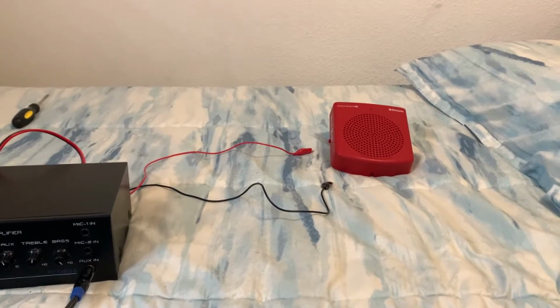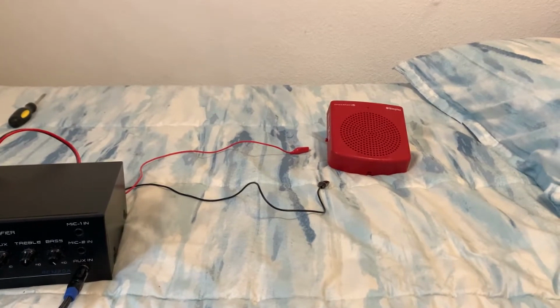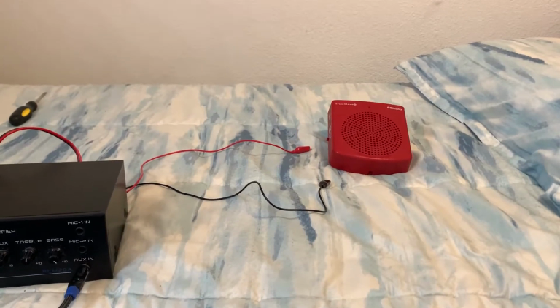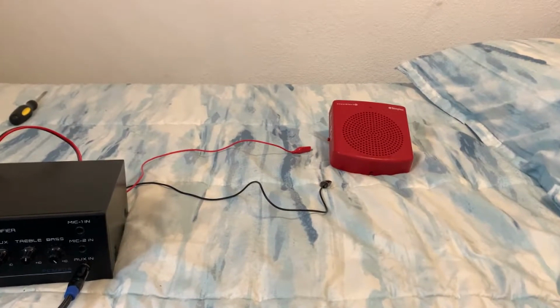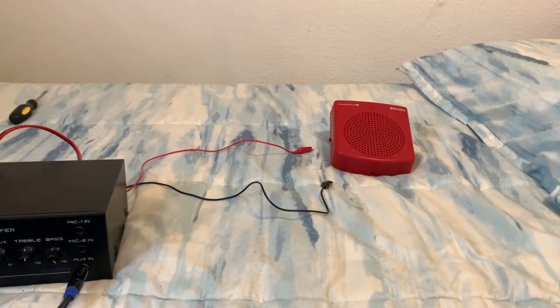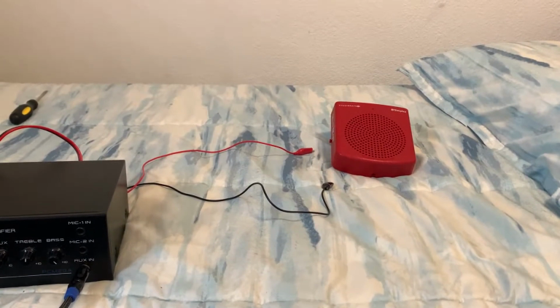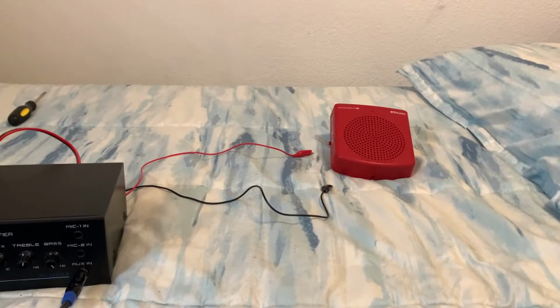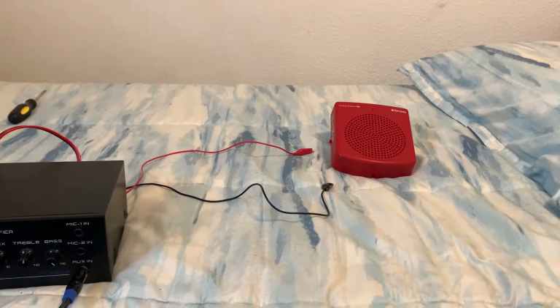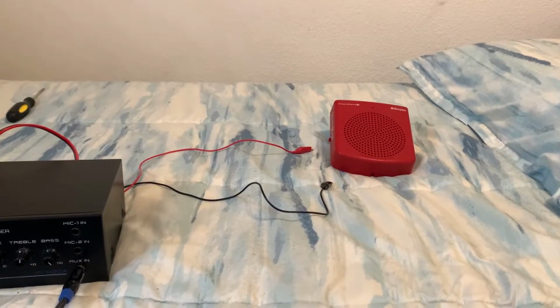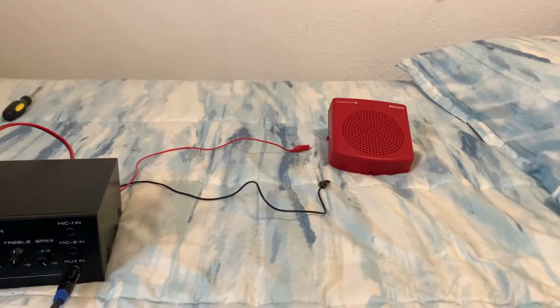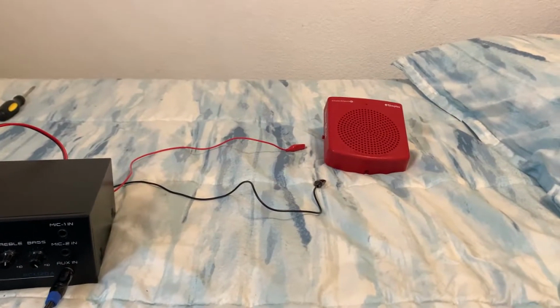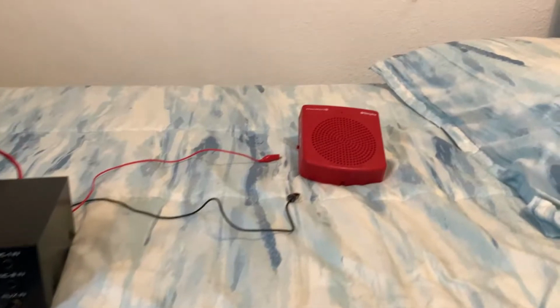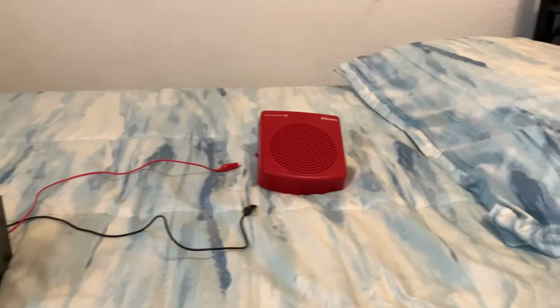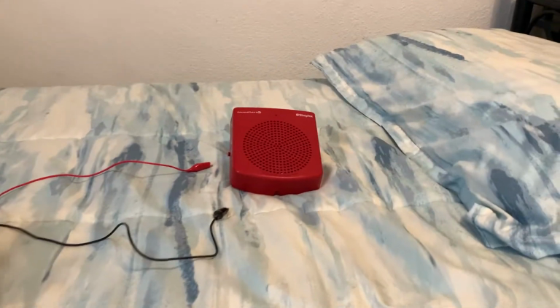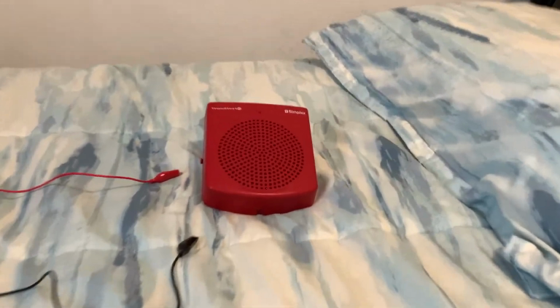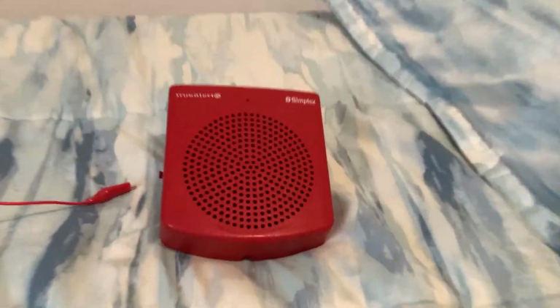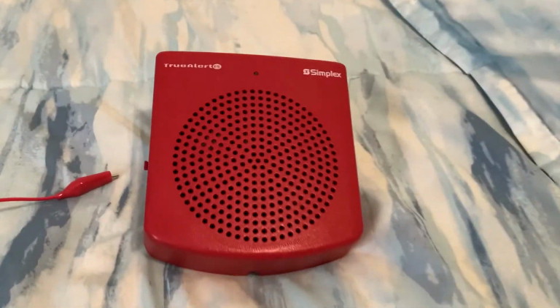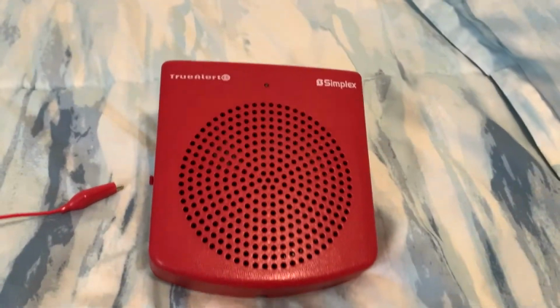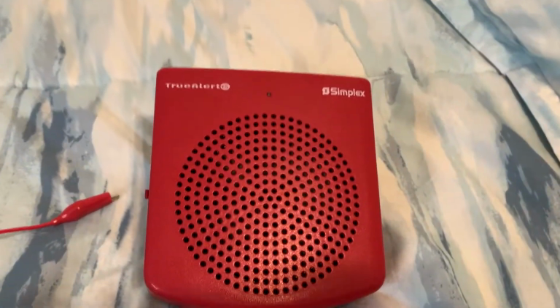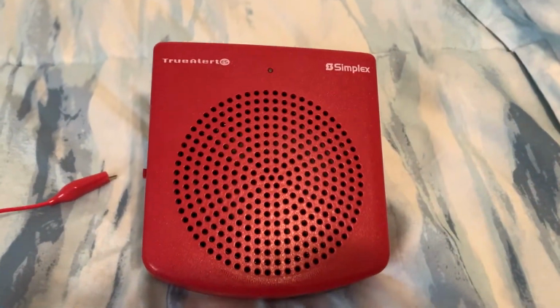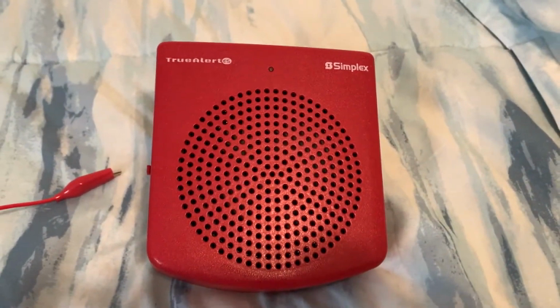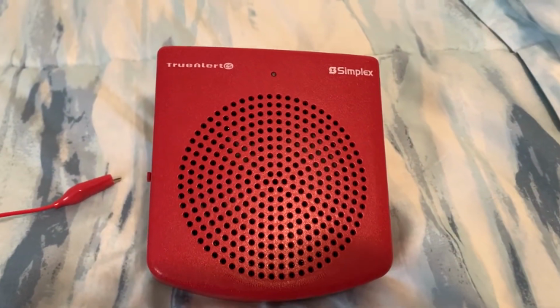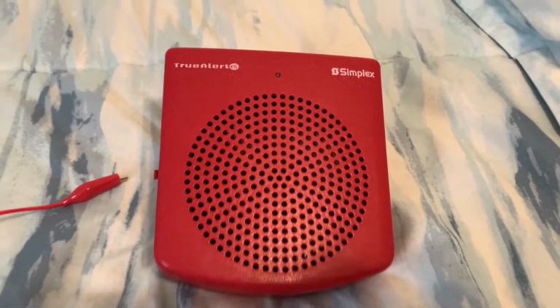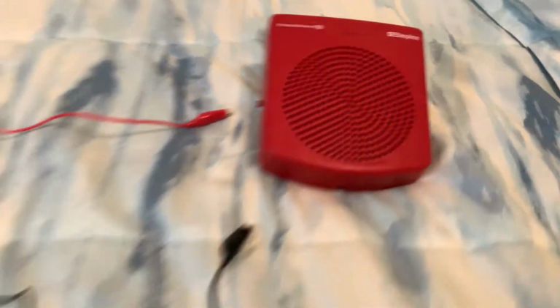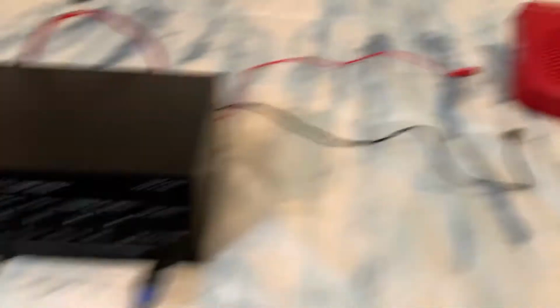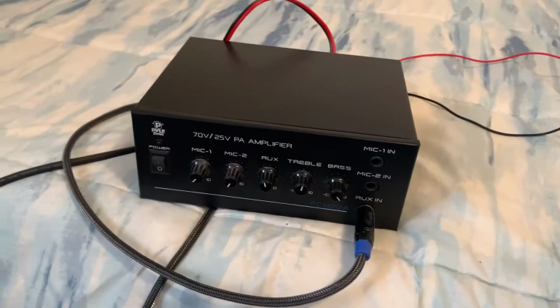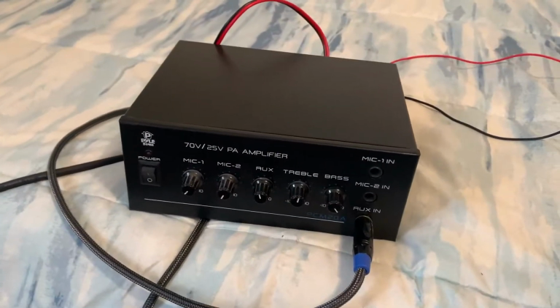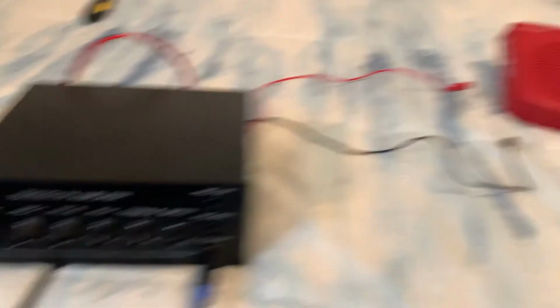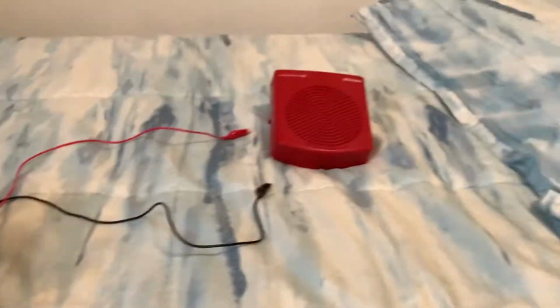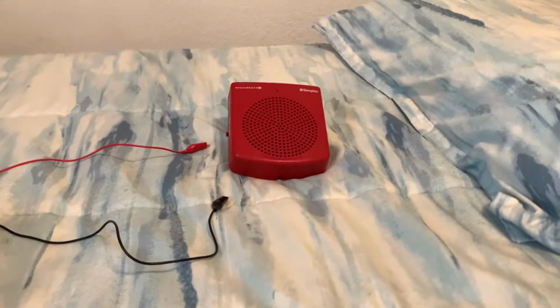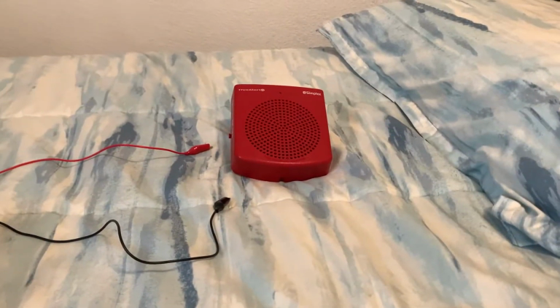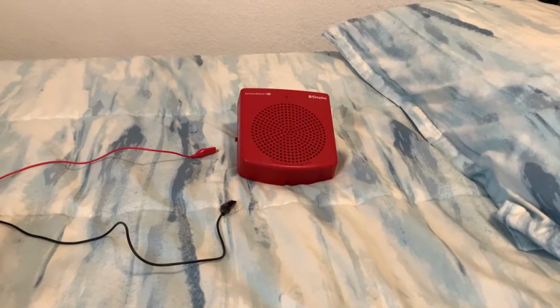Hello everybody. This is a quick tutorial on how to hack one of these Simplex ES speakers to work with any amplifier without modifying the alarm.